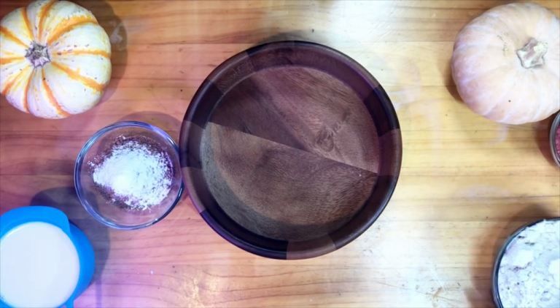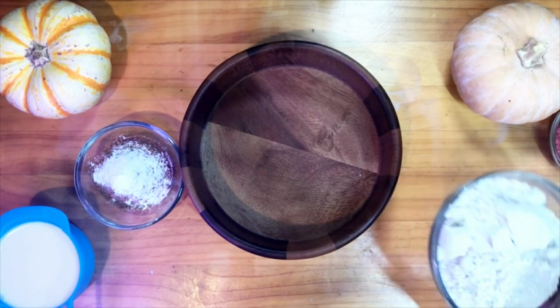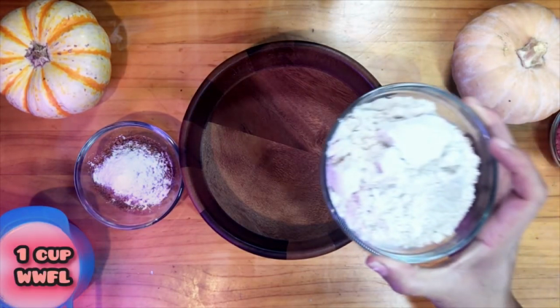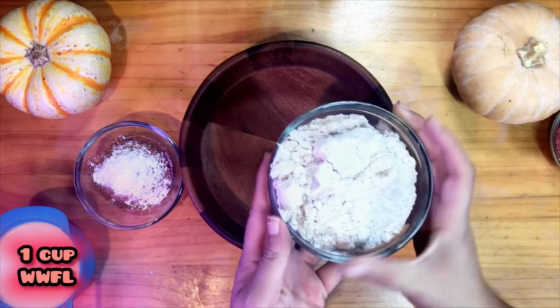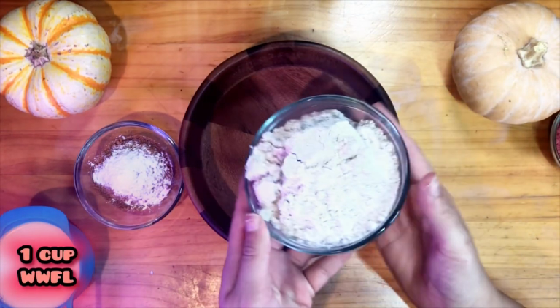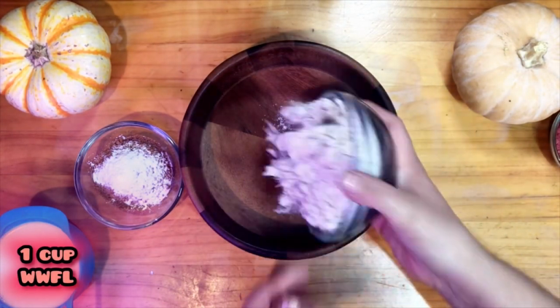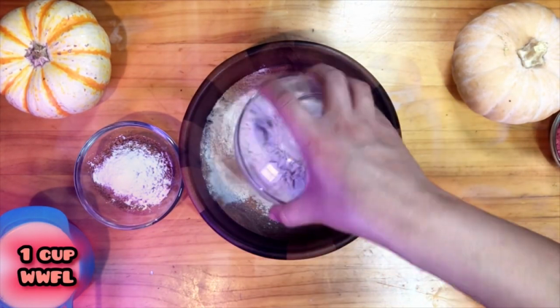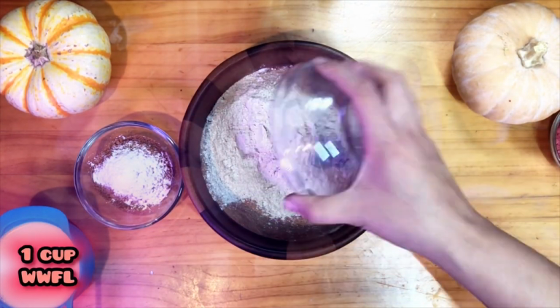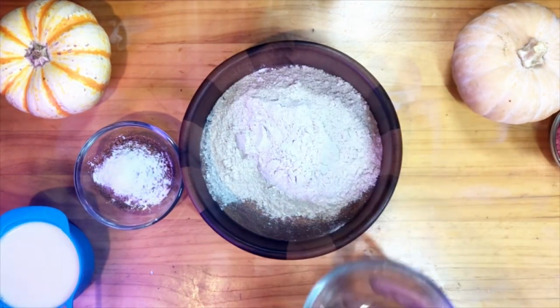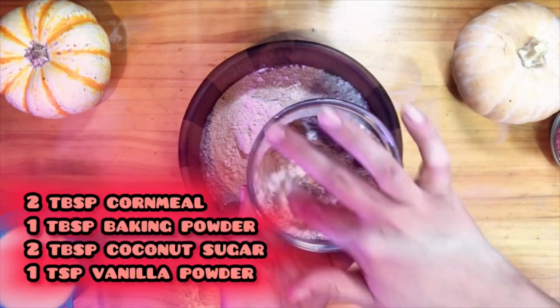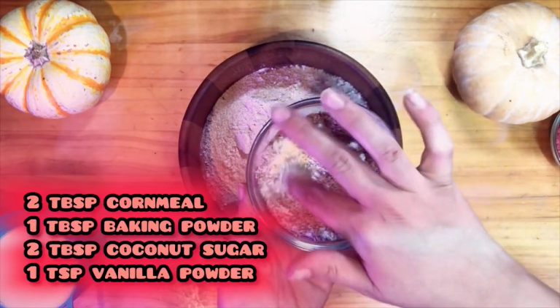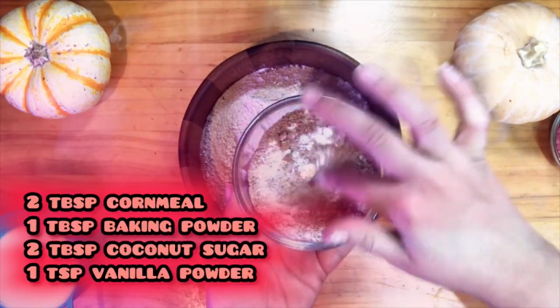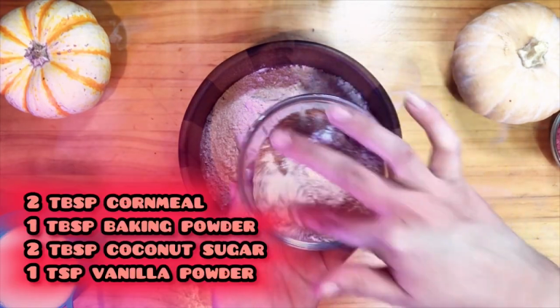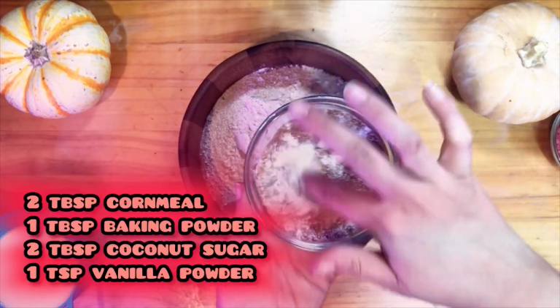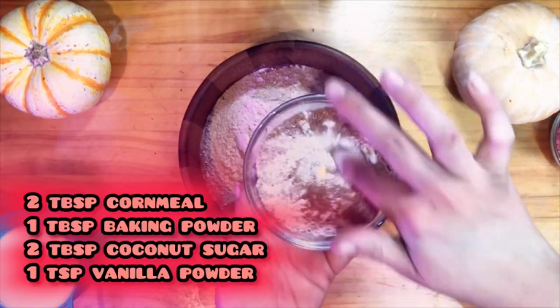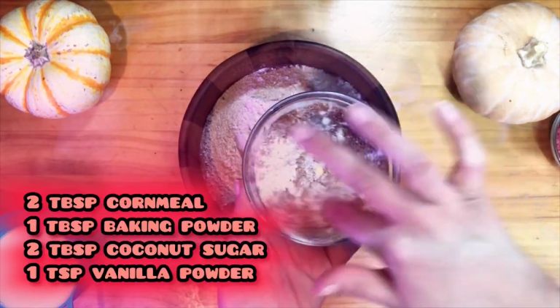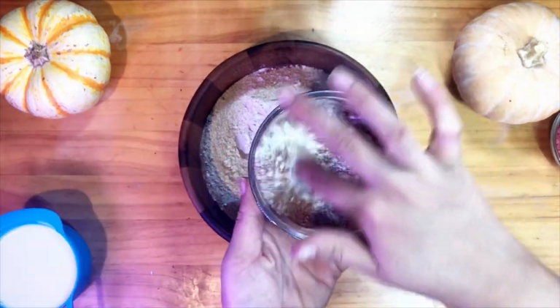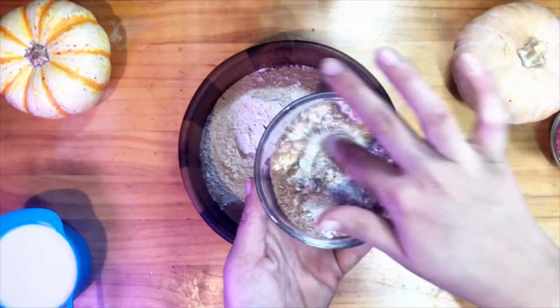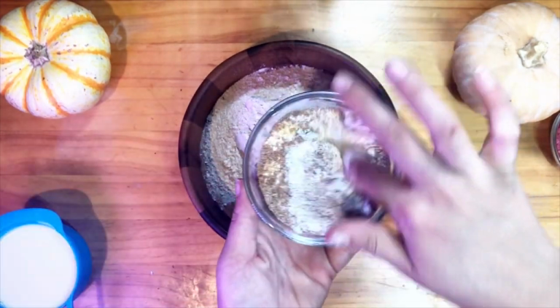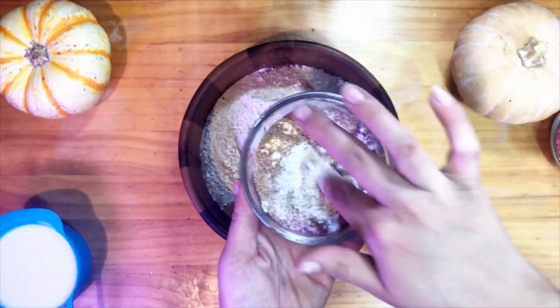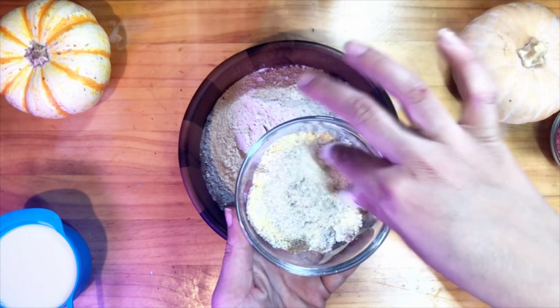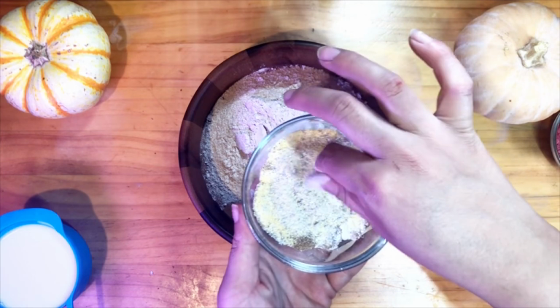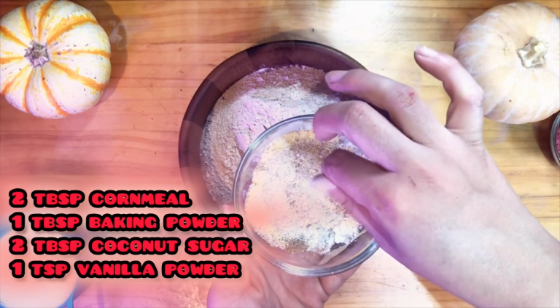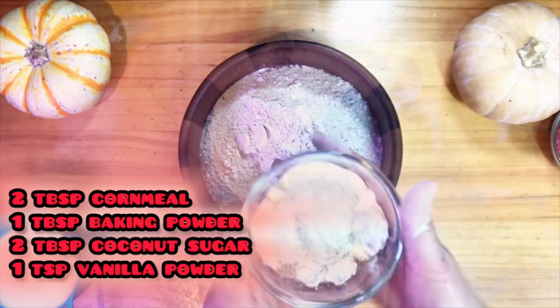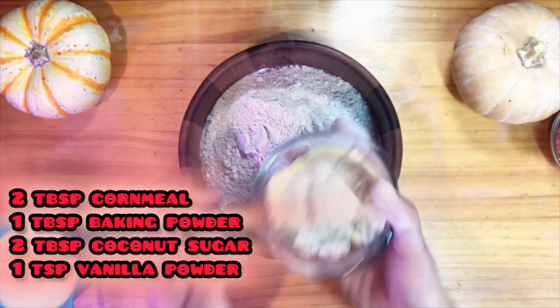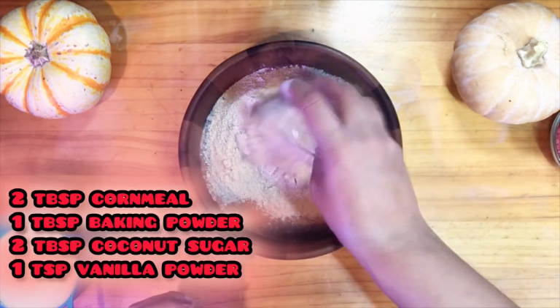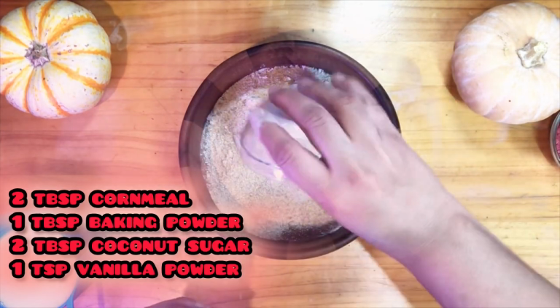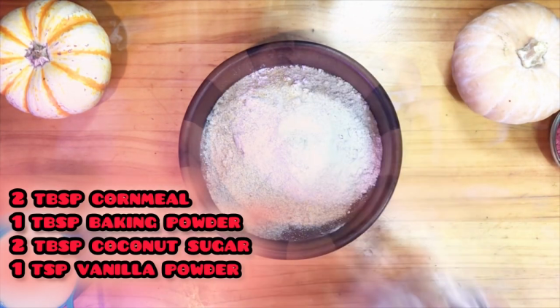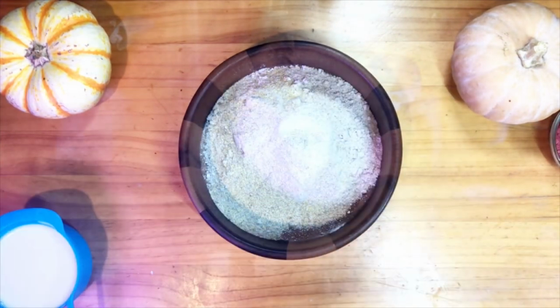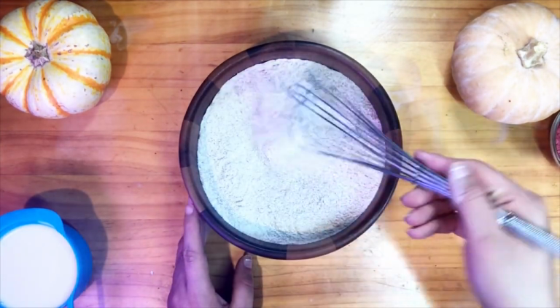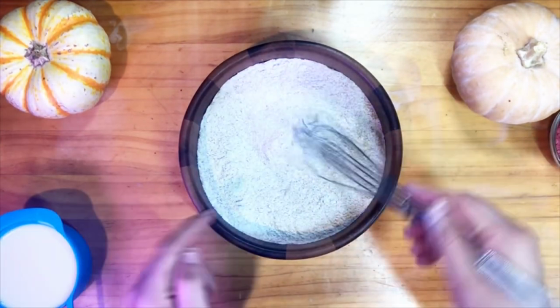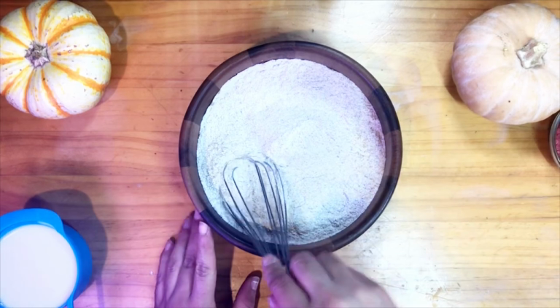I'm going to add a cup of whole wheat flour, cornmeal, baking powder, some coconut sugar, and vanilla powder. Whisk these together.